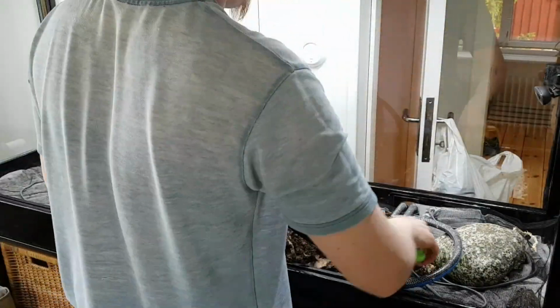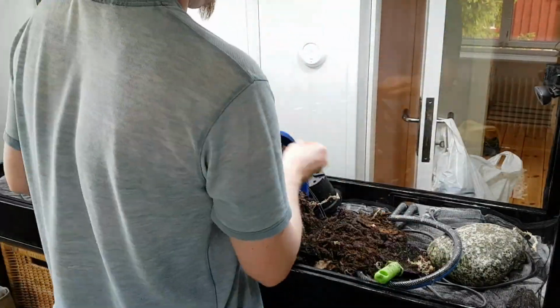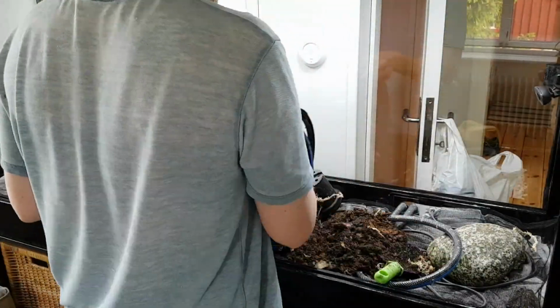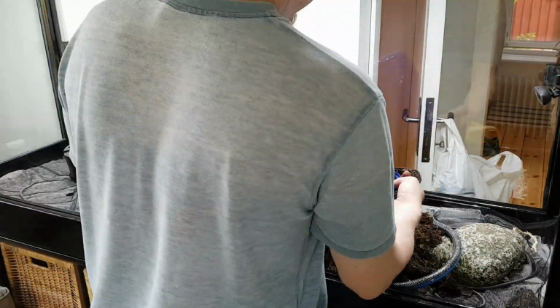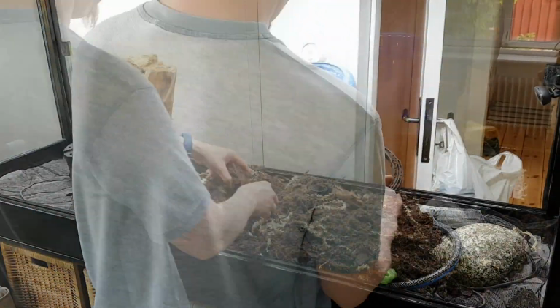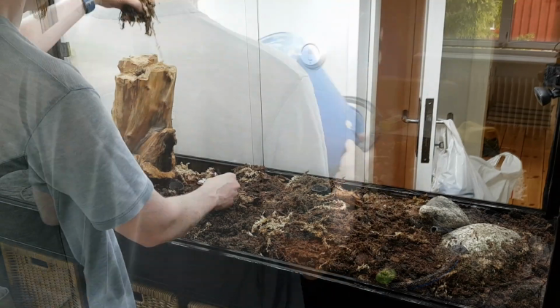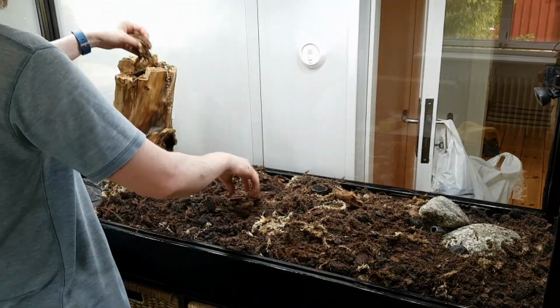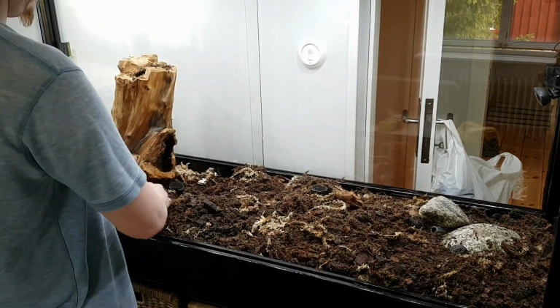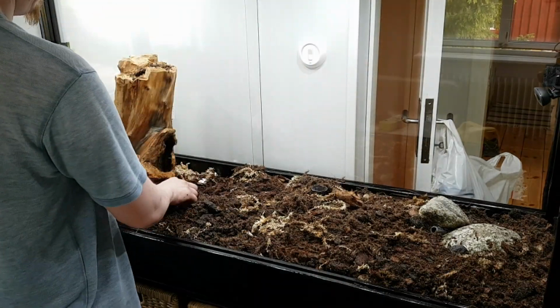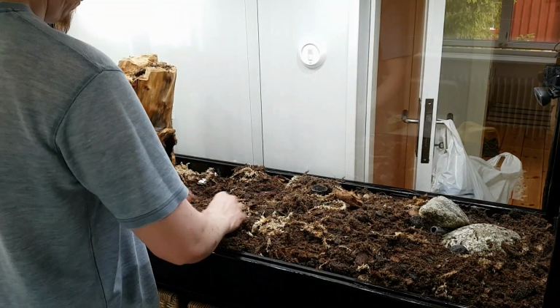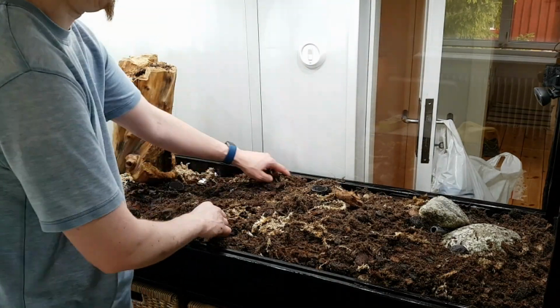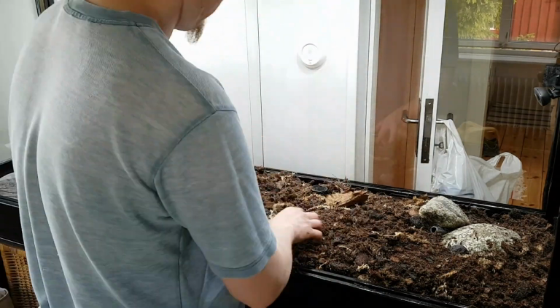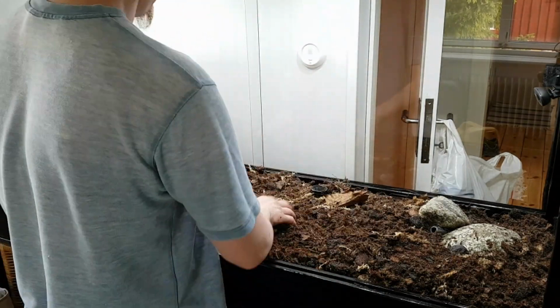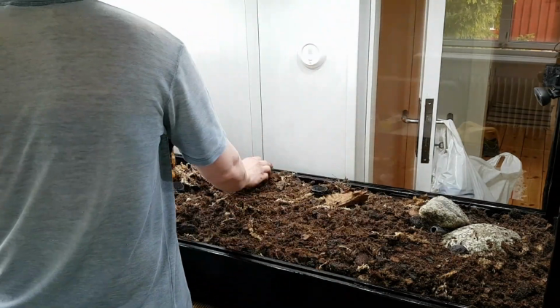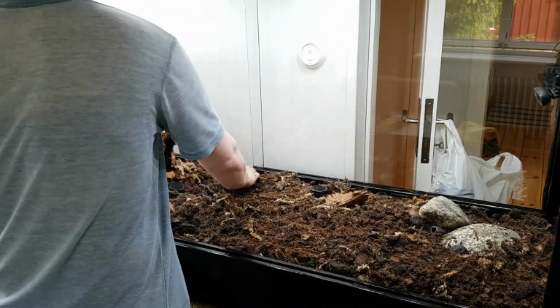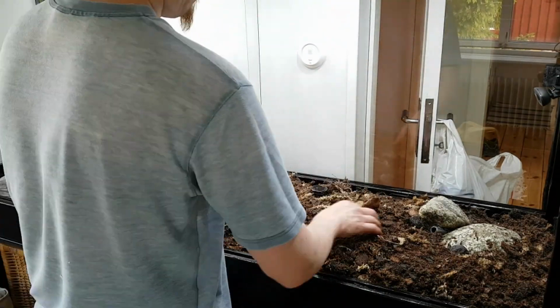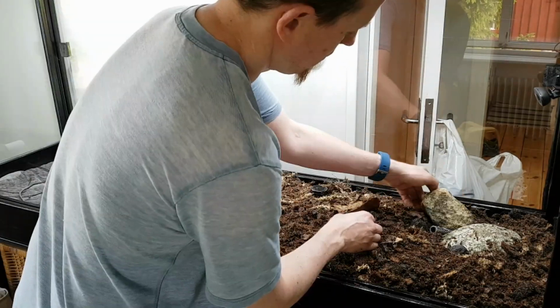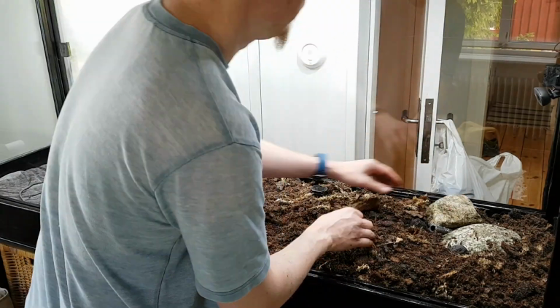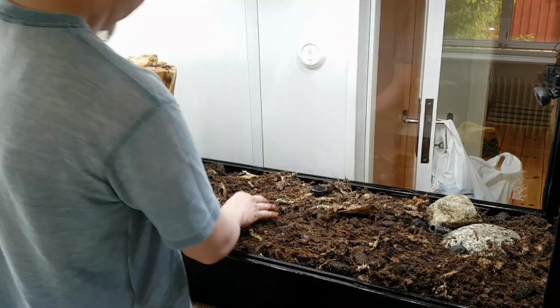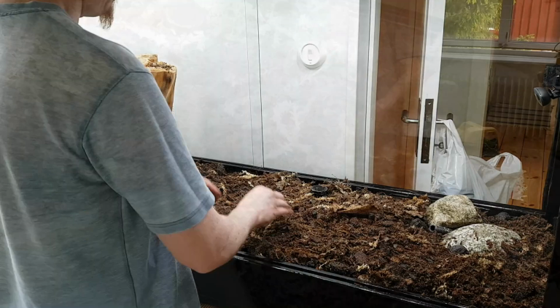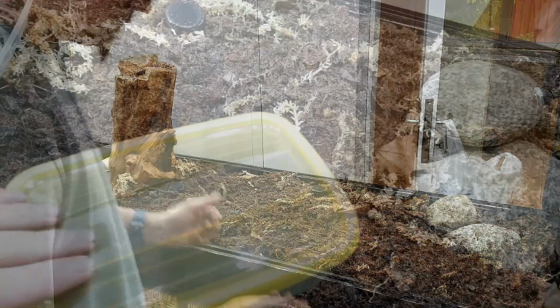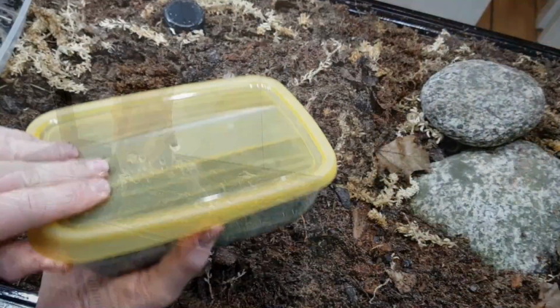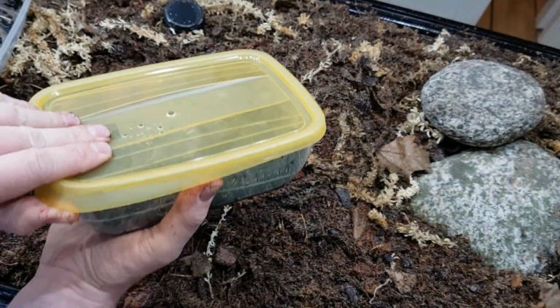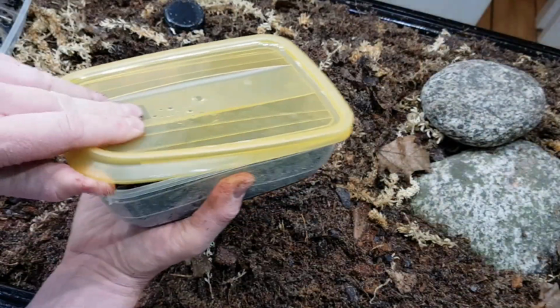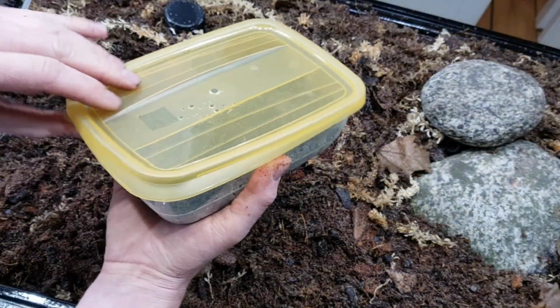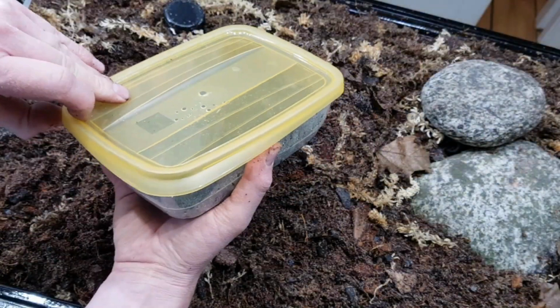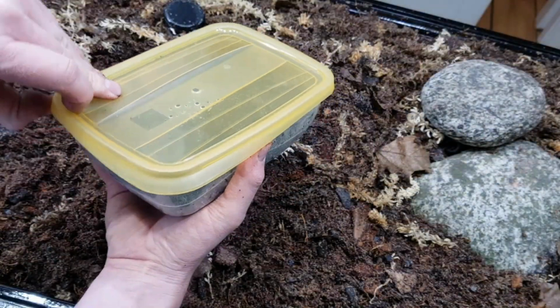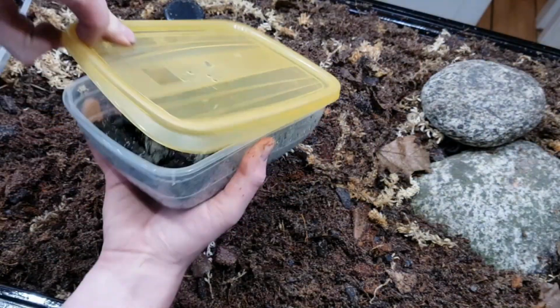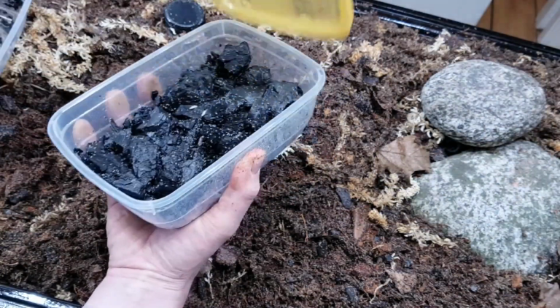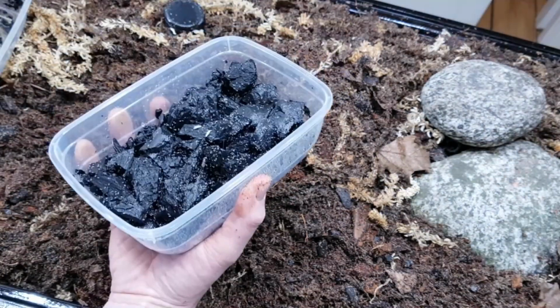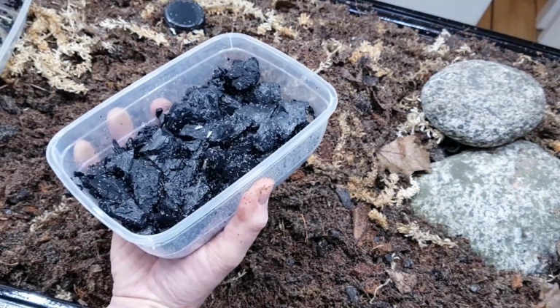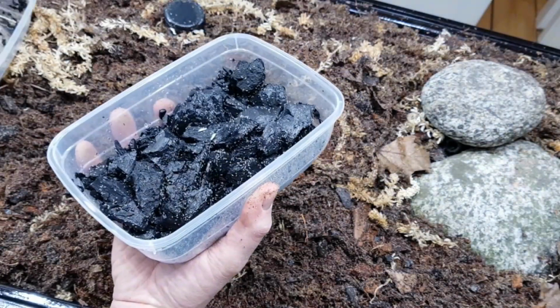The substrate is then added to the vivarium. Two containers with loads of springtails were then added to the substrate.